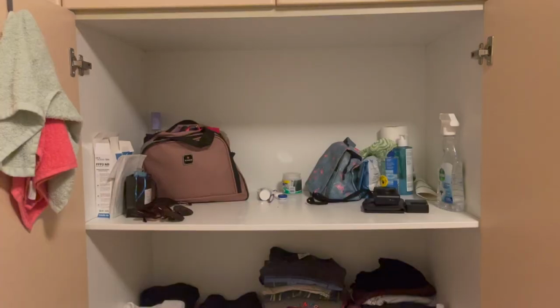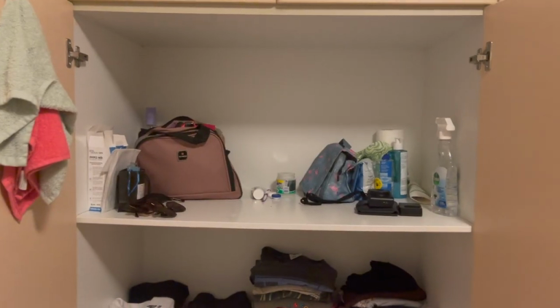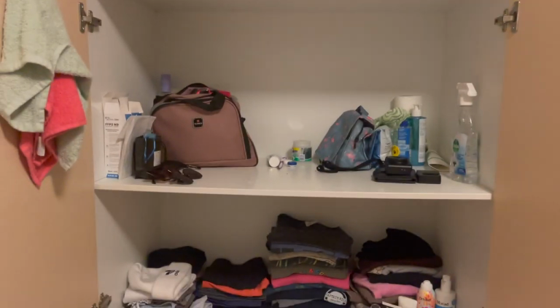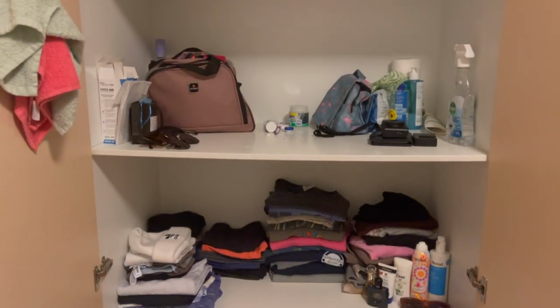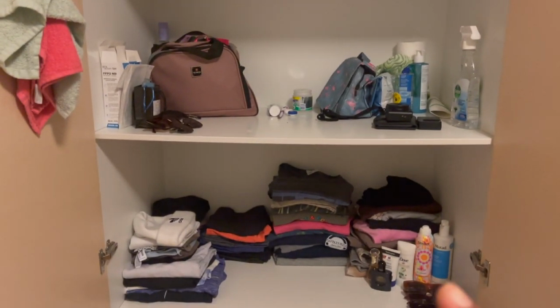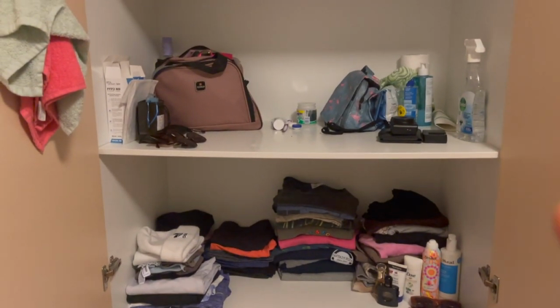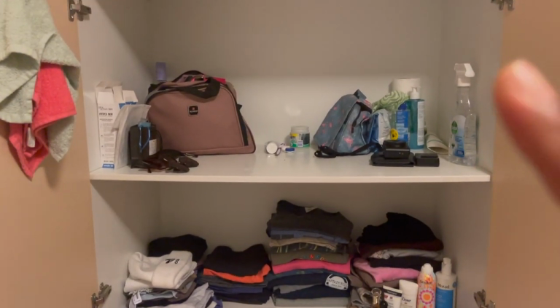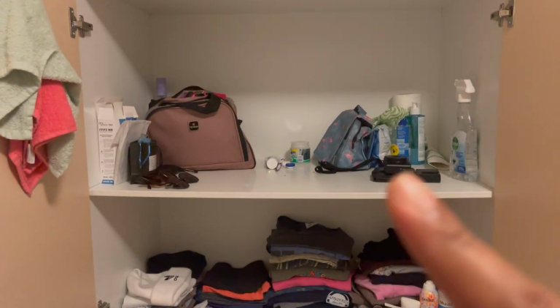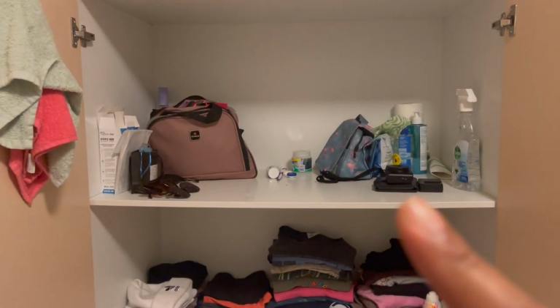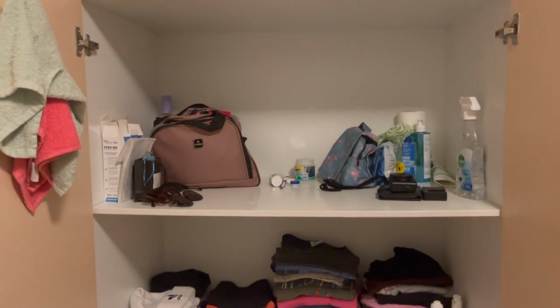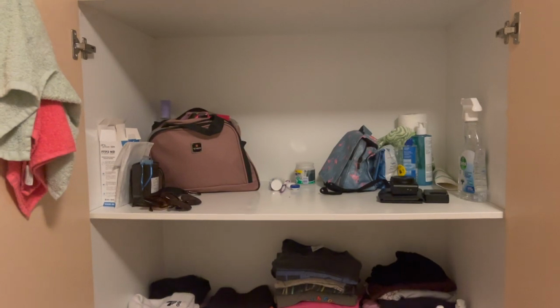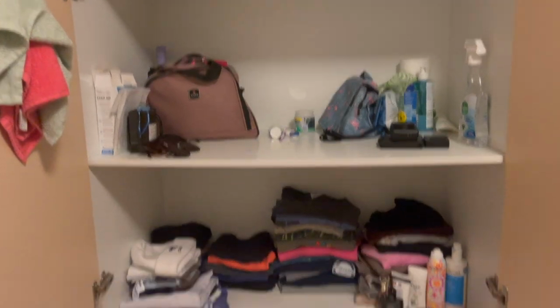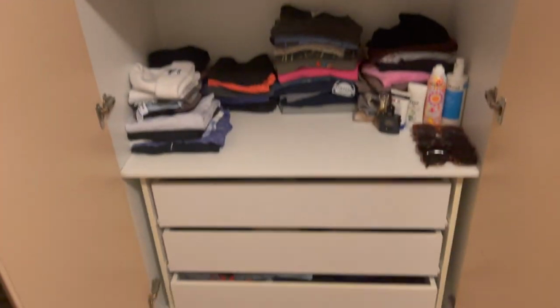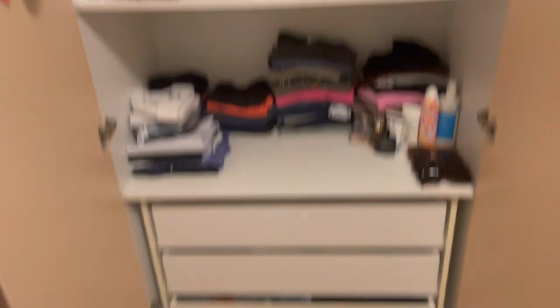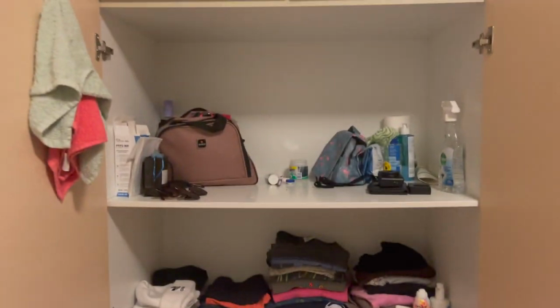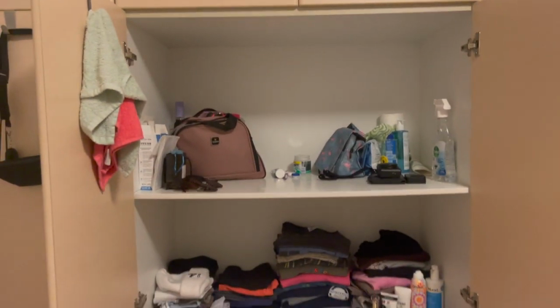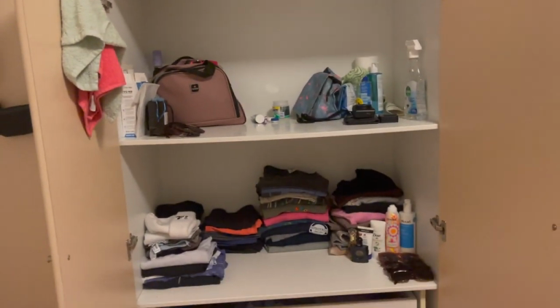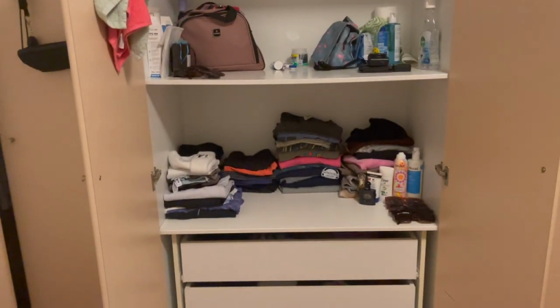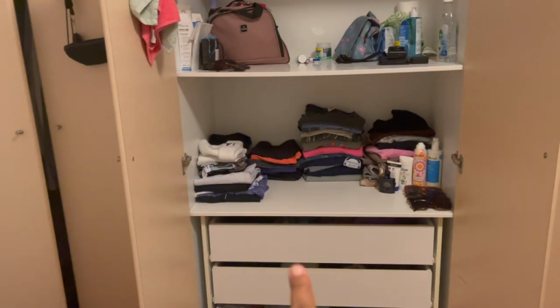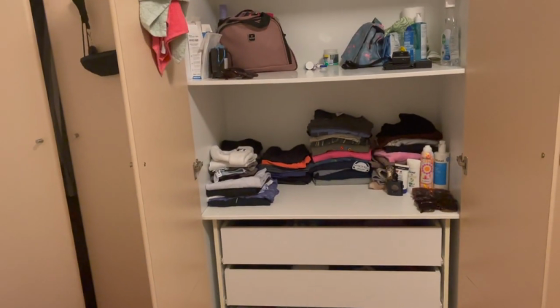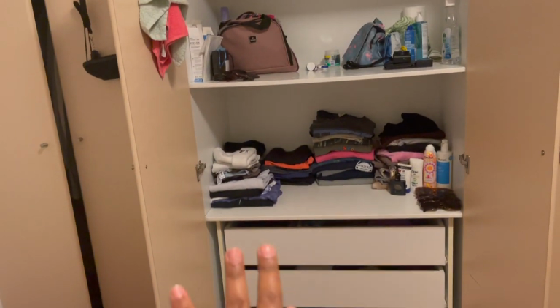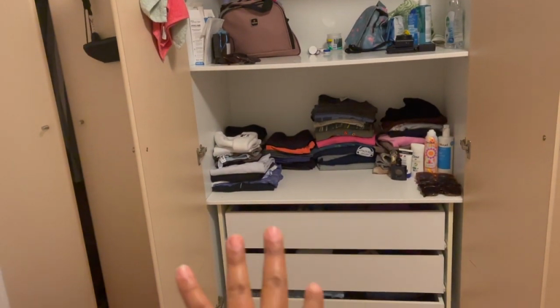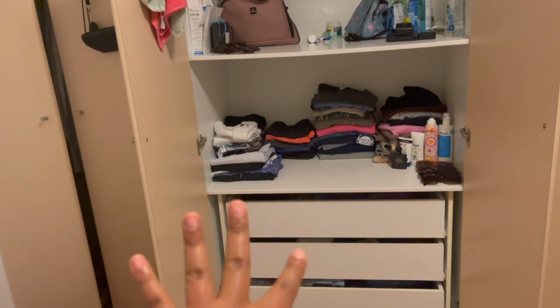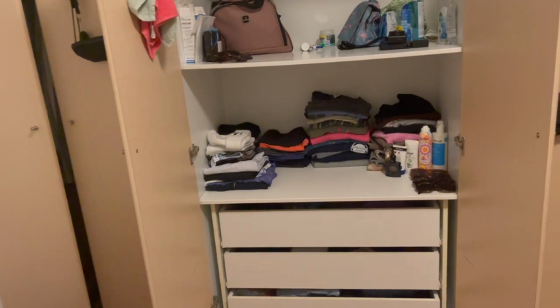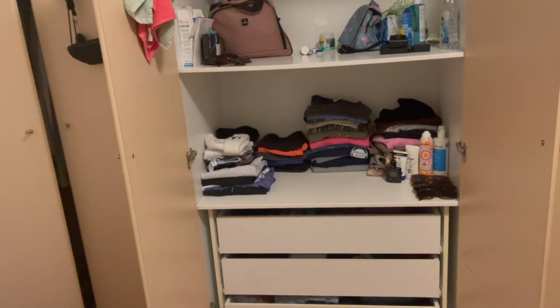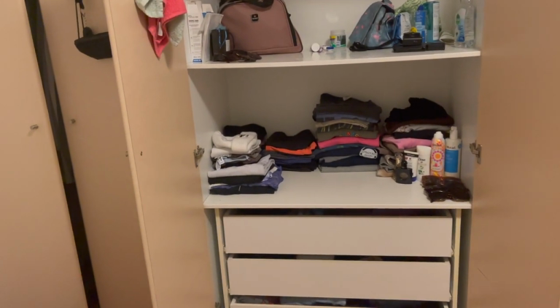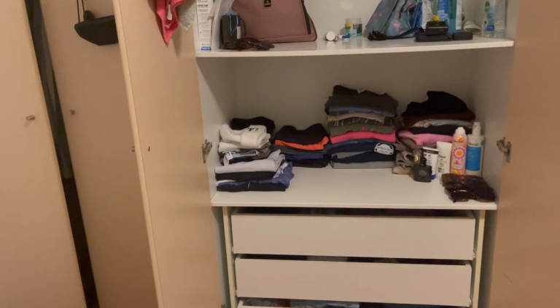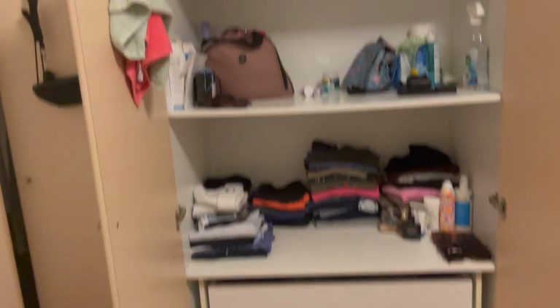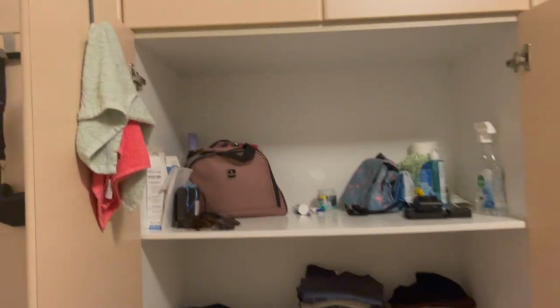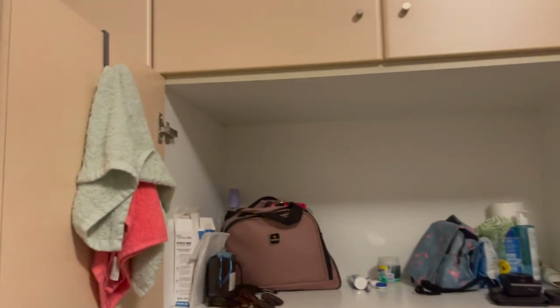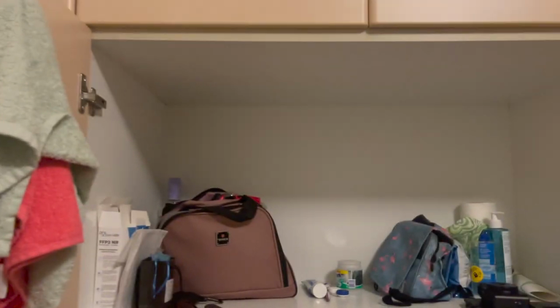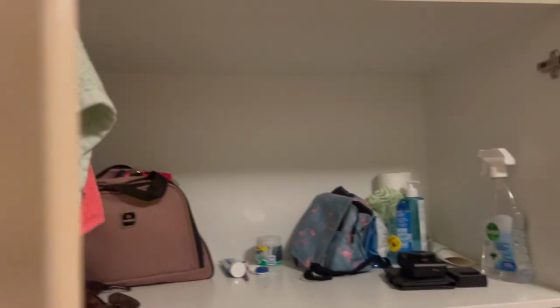Now after my roommate's wardrobe, here's the one in the middle that we both share. I have the top and she has the bottom shelf. And then we have three drawers — I have the two bottom and she has the top. That's what it looks like inside there.